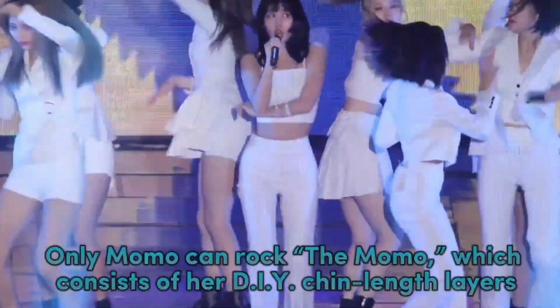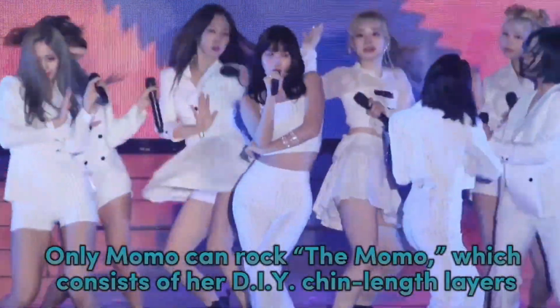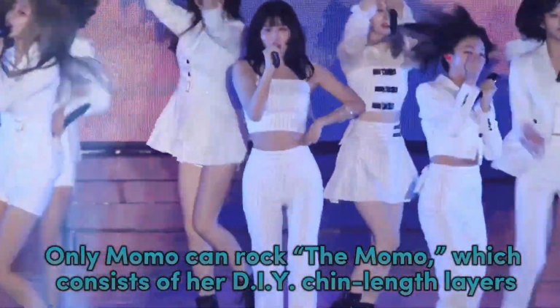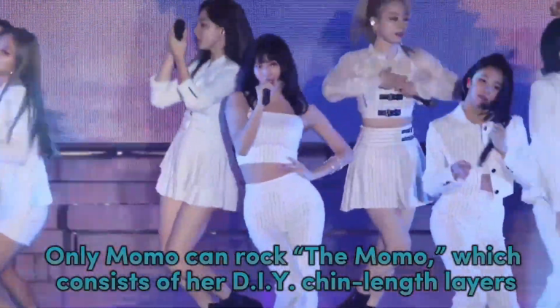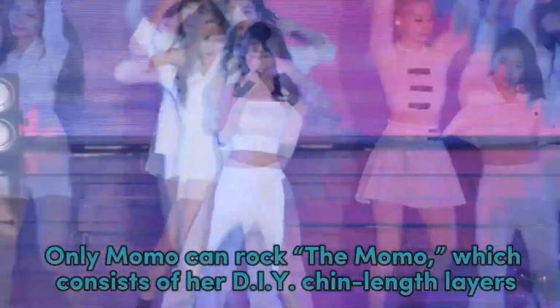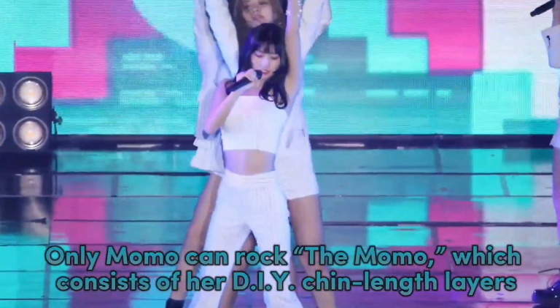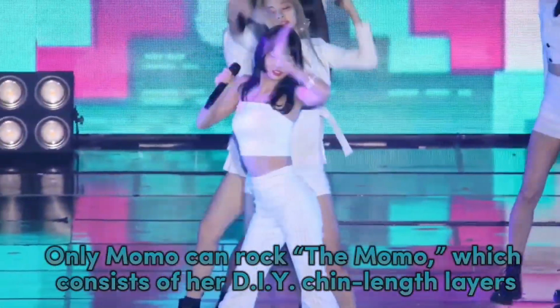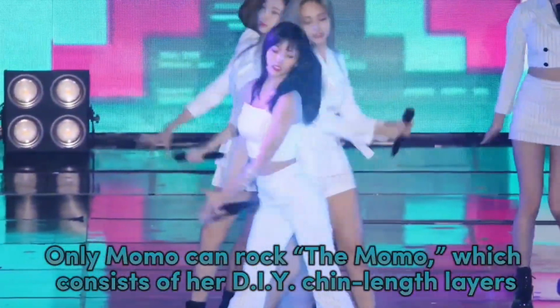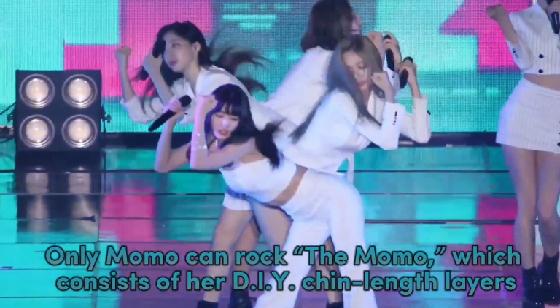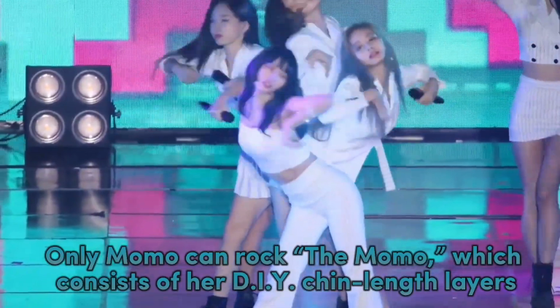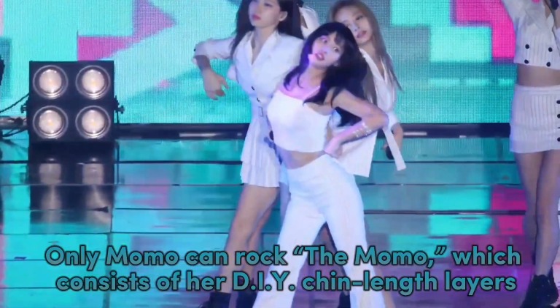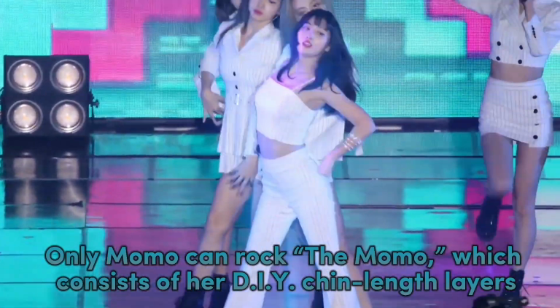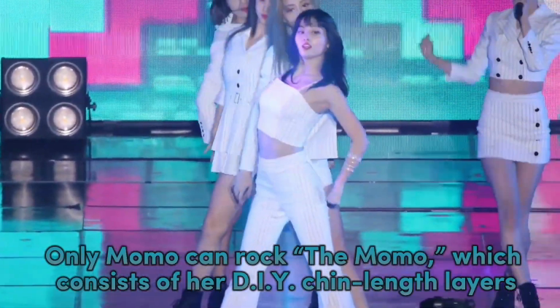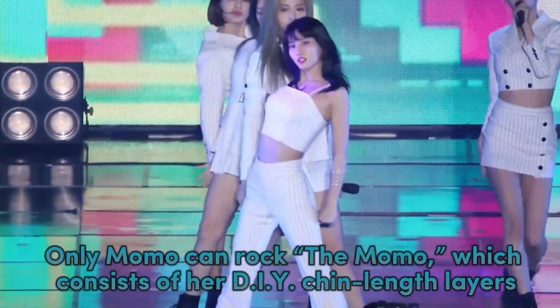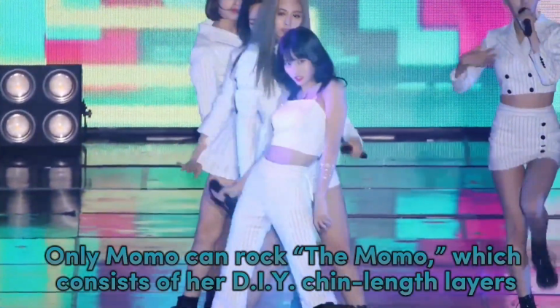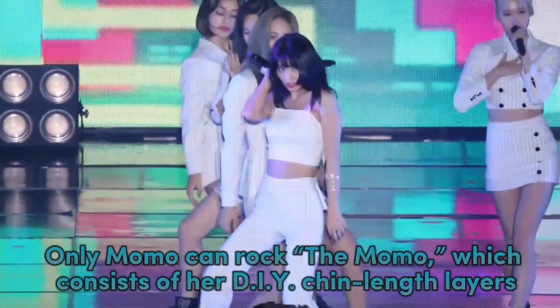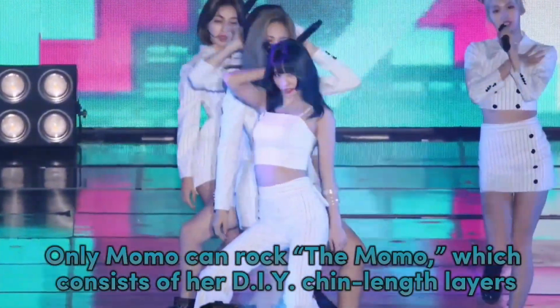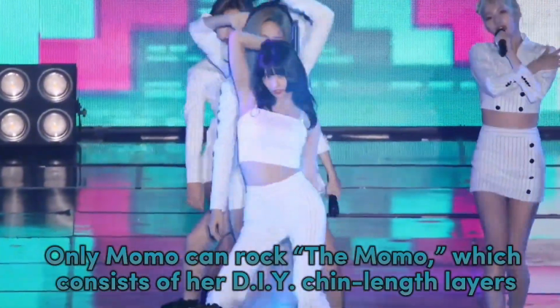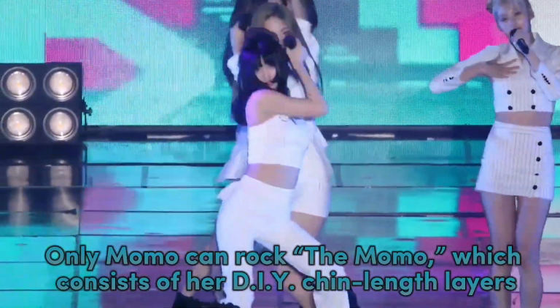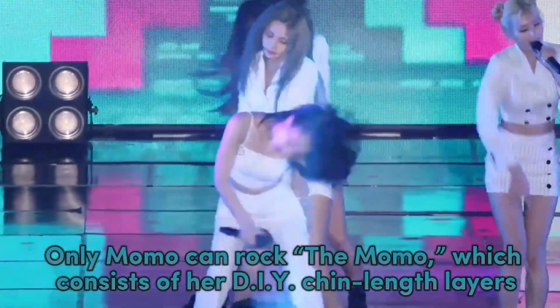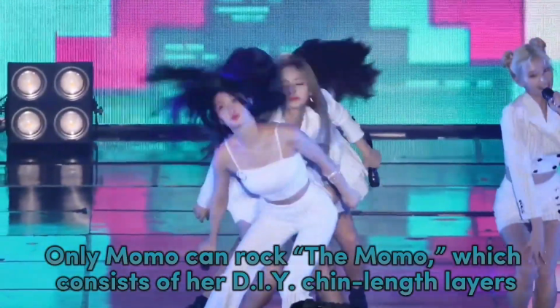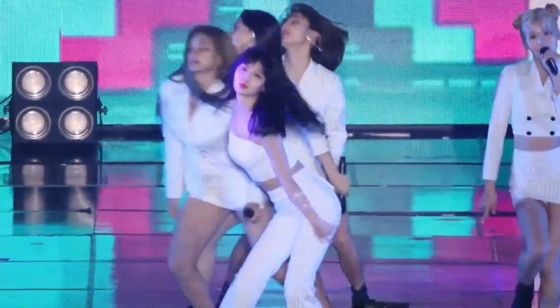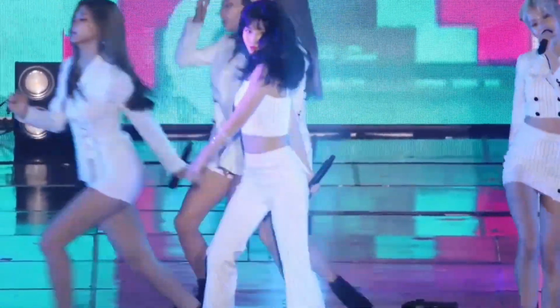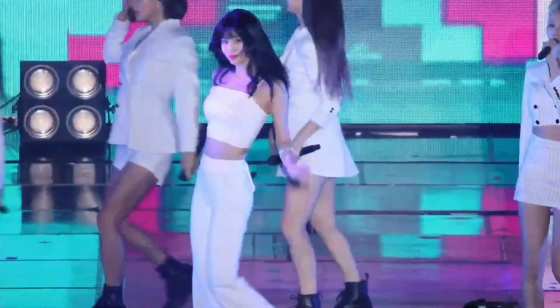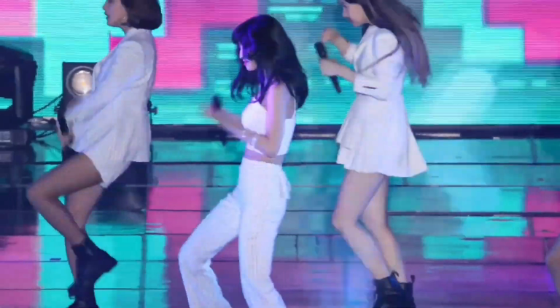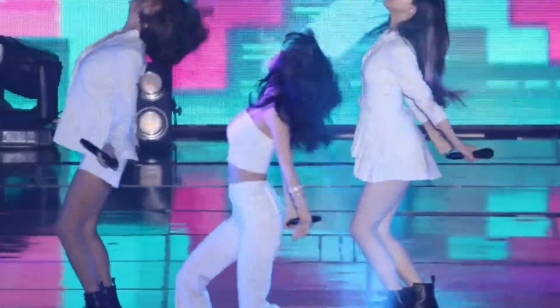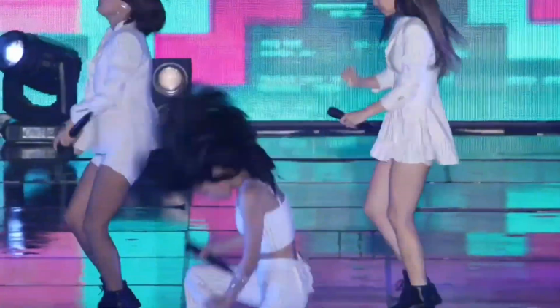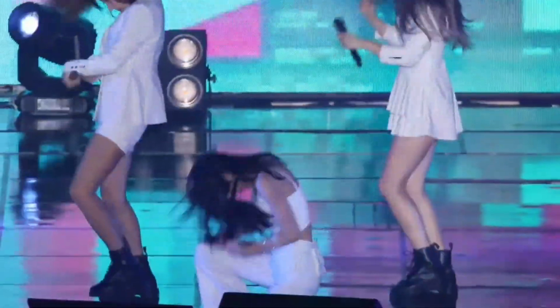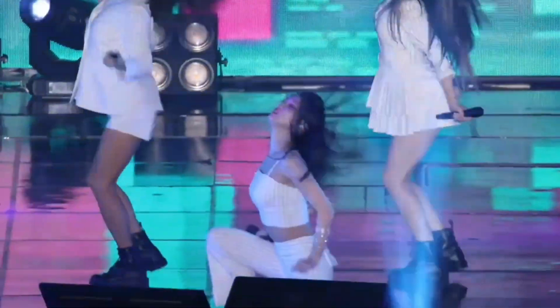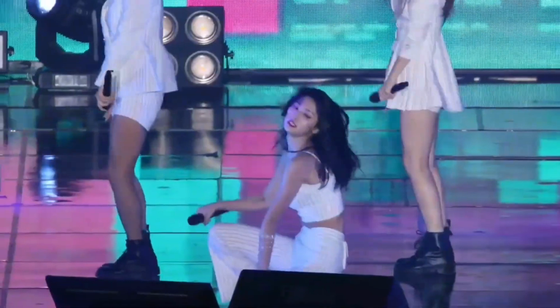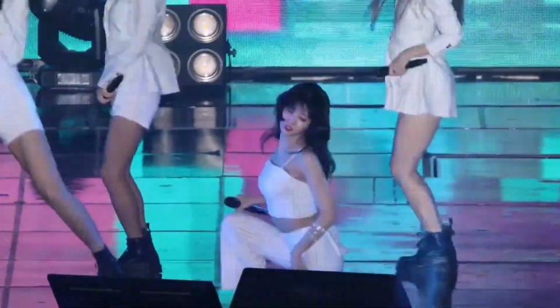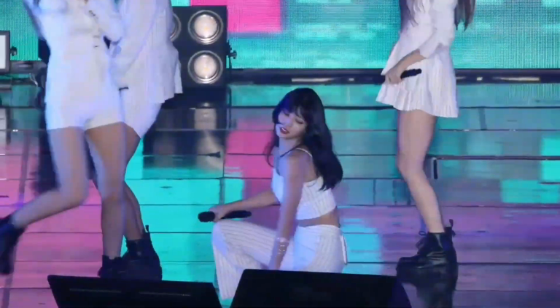Only Momo can rock the Momo, which consists of her DIY chin-length layers — the Heim haircut.